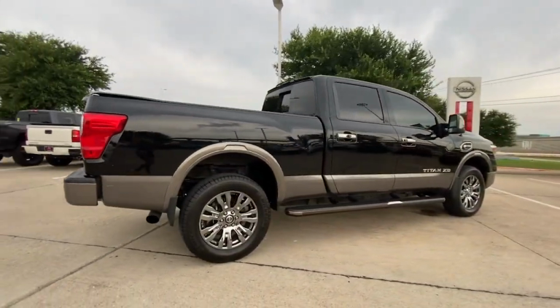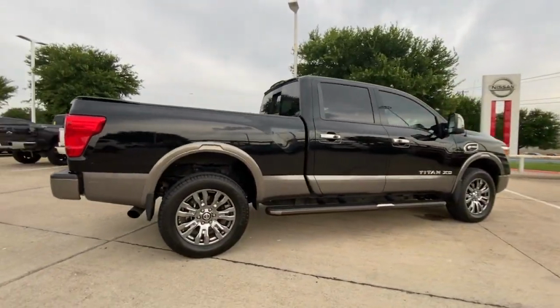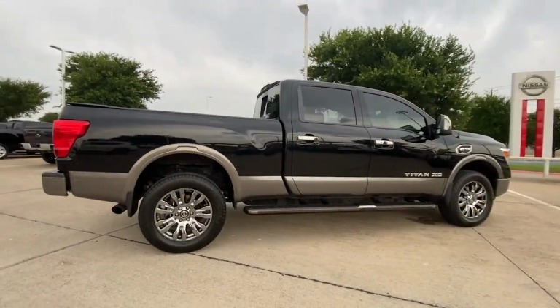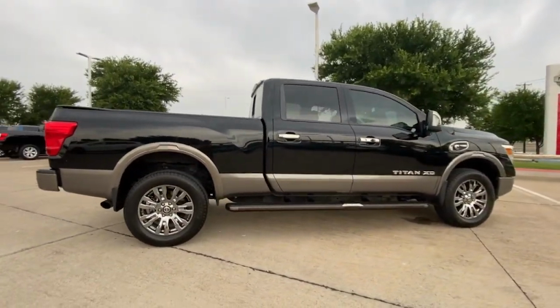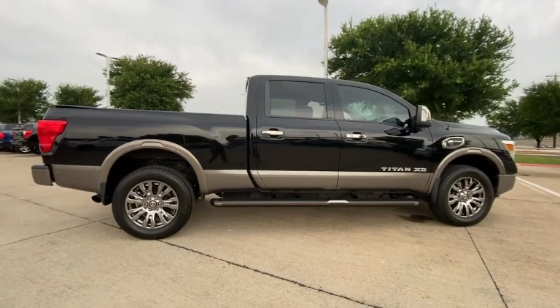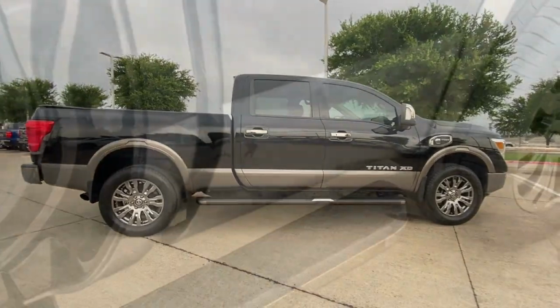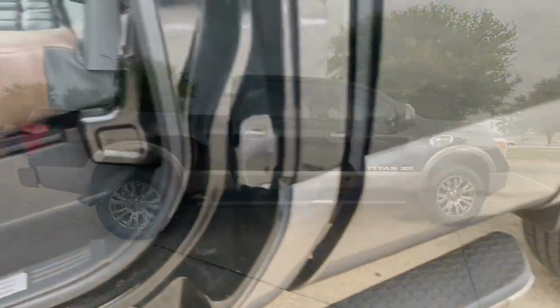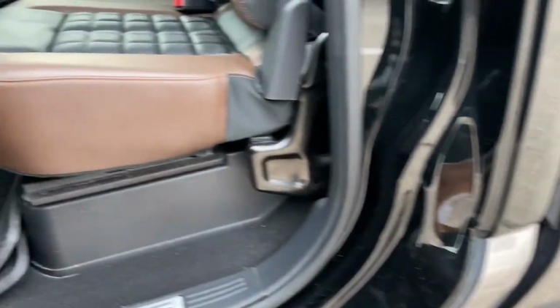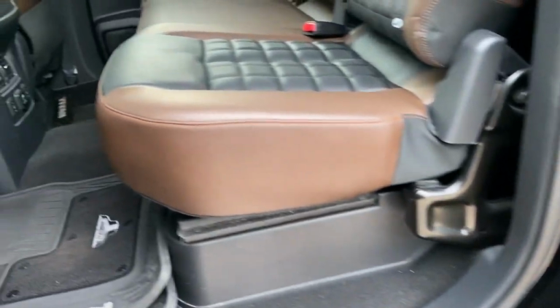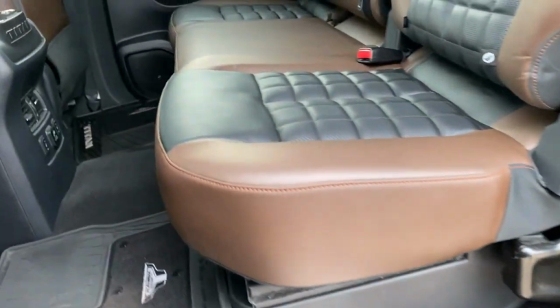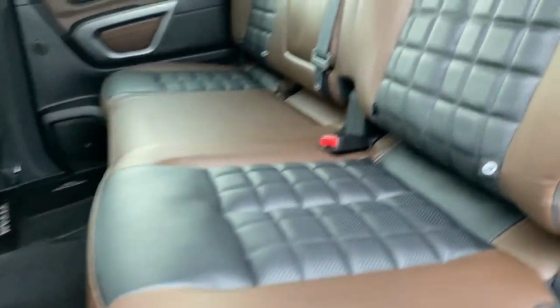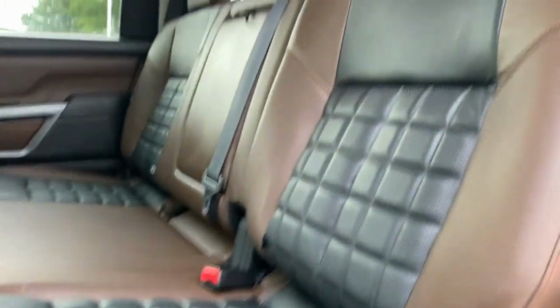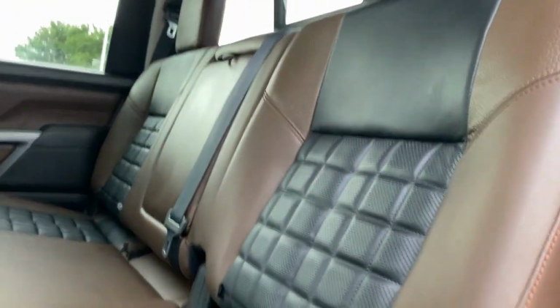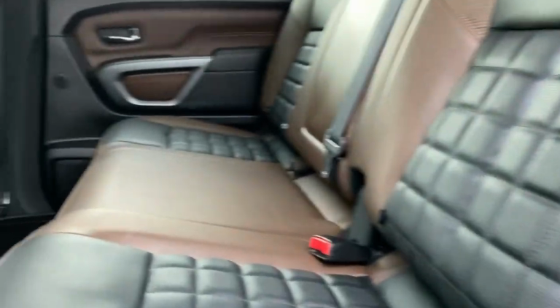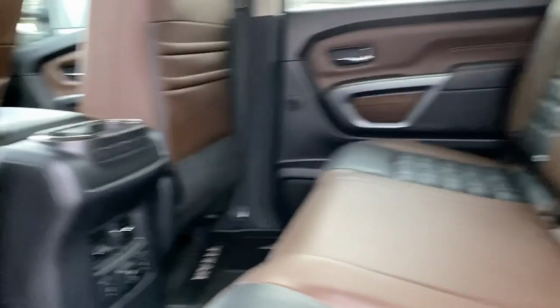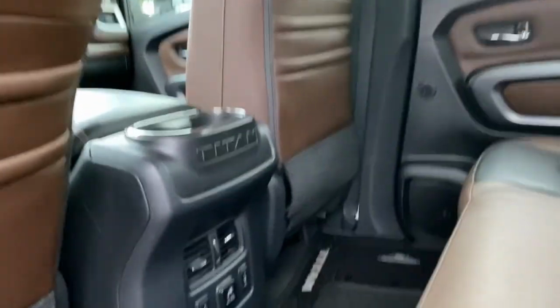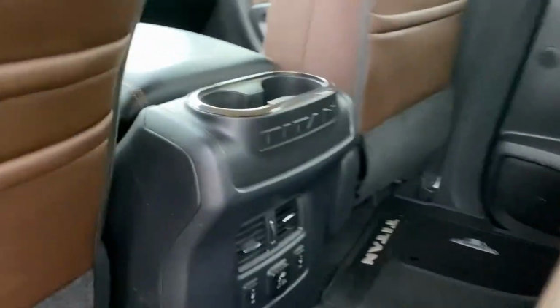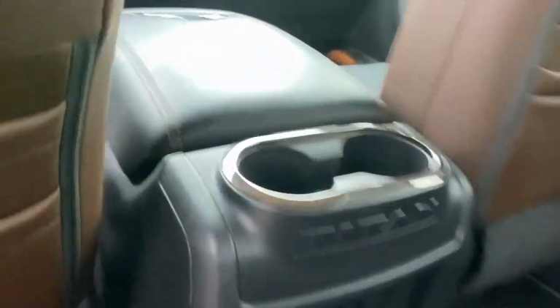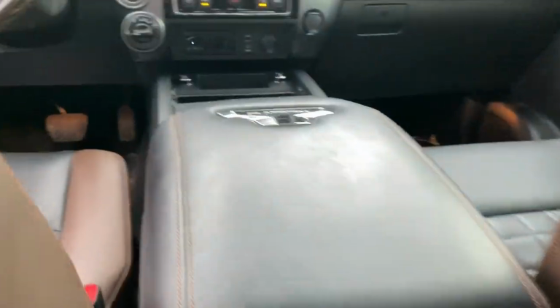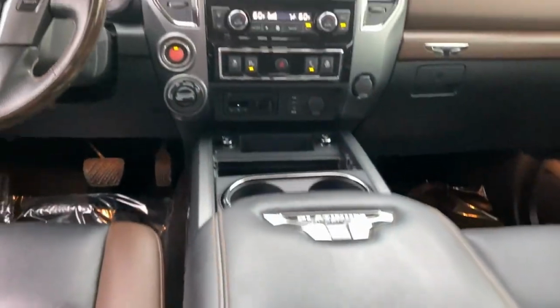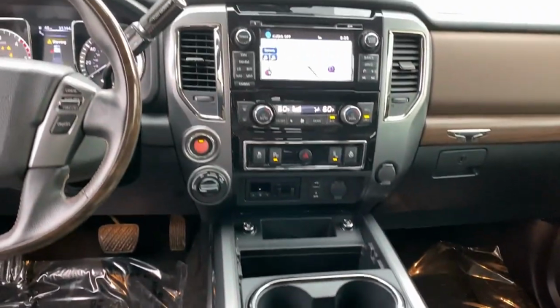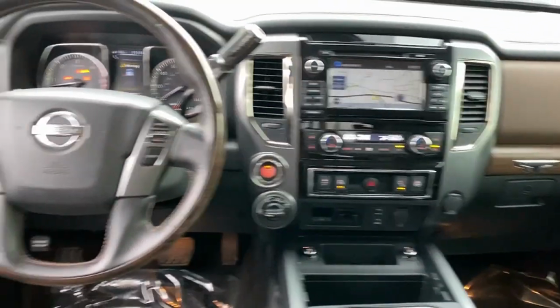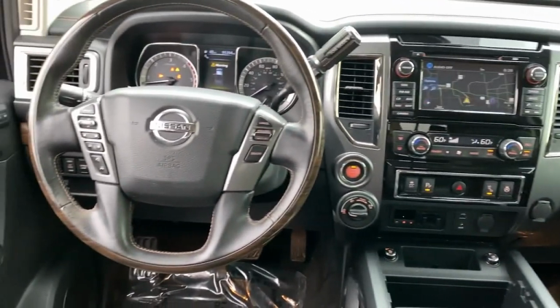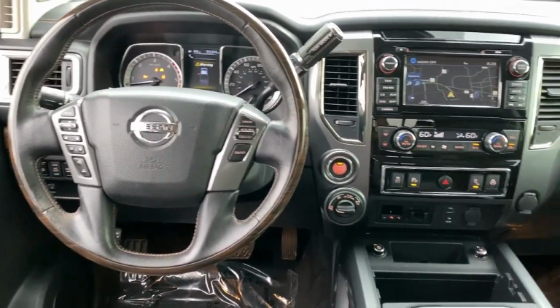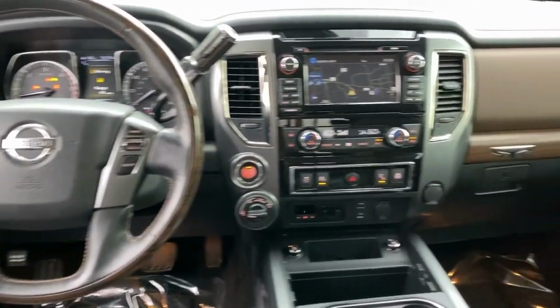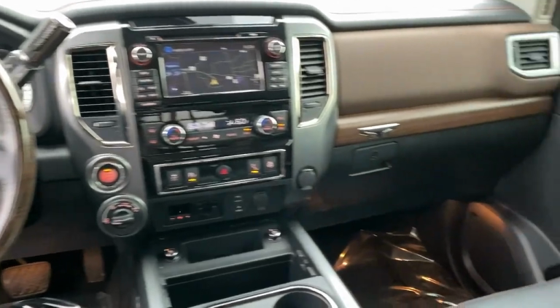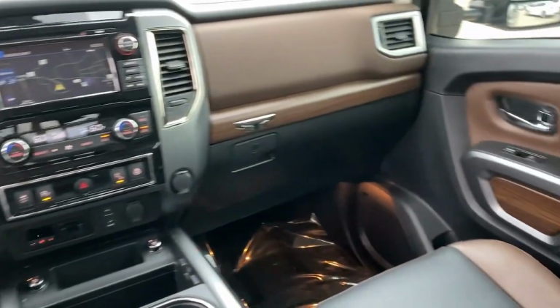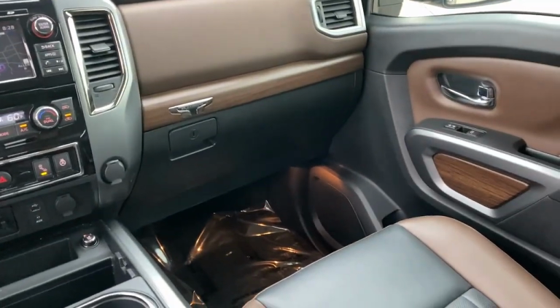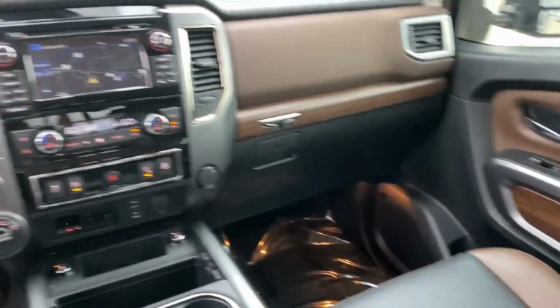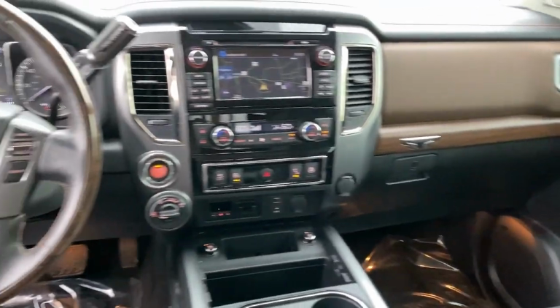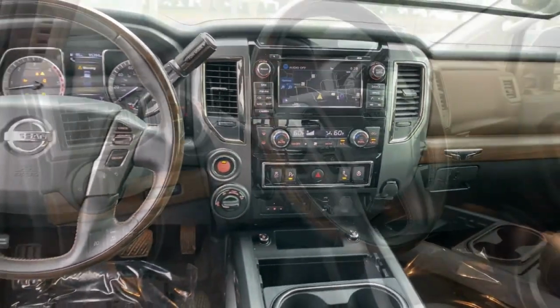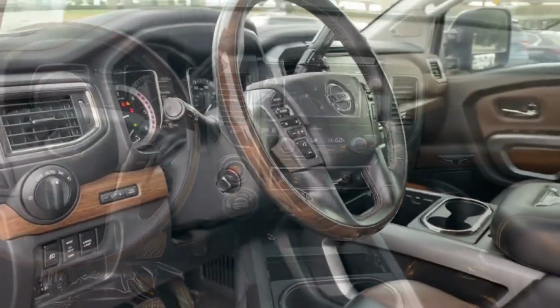These are just some of the great options this vehicle comes with: keyless entry, navigation system, fog lamps, backup camera, chrome wheels, power passenger seat, heated rear seat, aluminum wheels, heated front seat, and dual-zone AC.